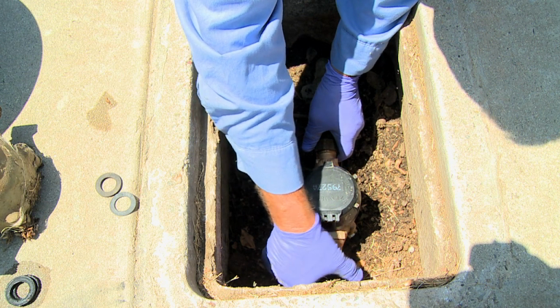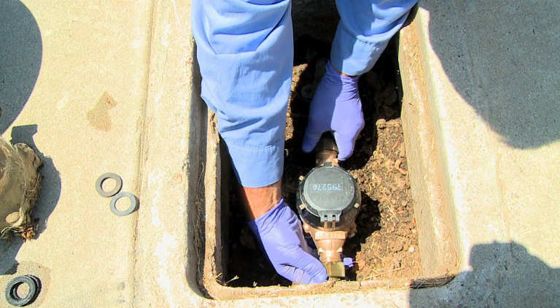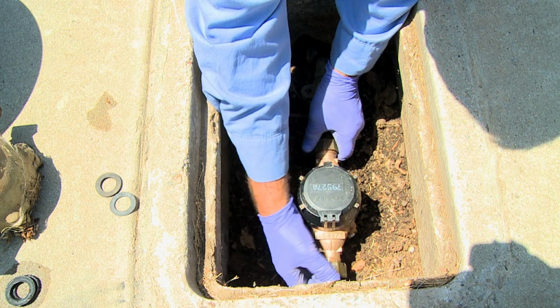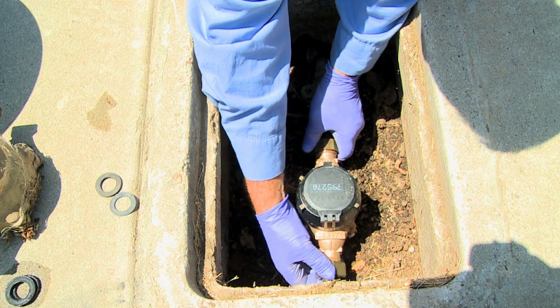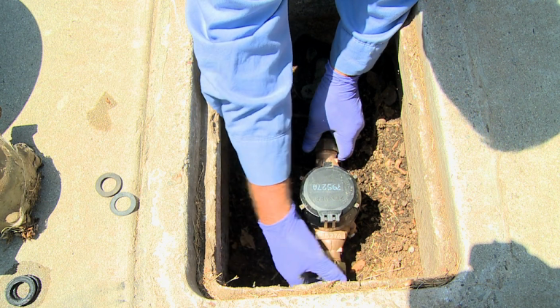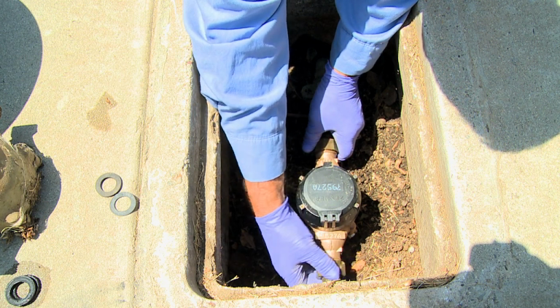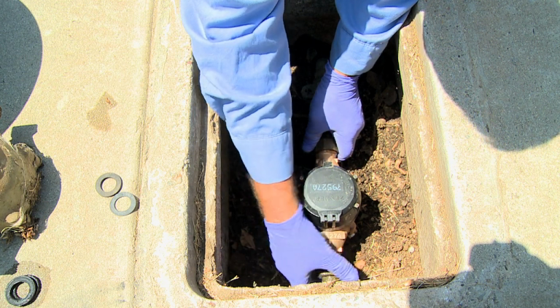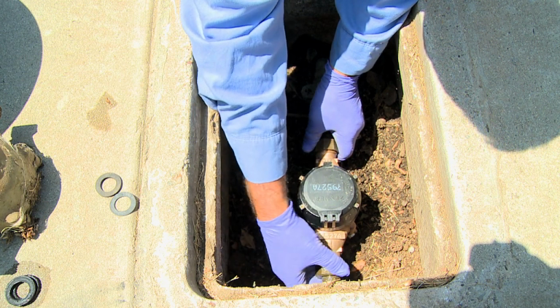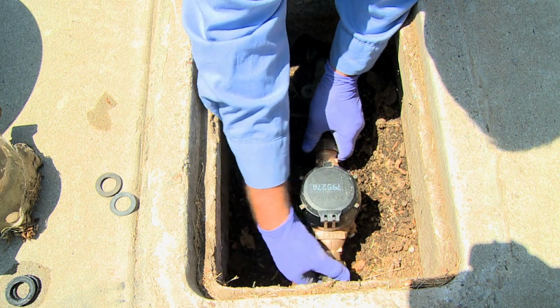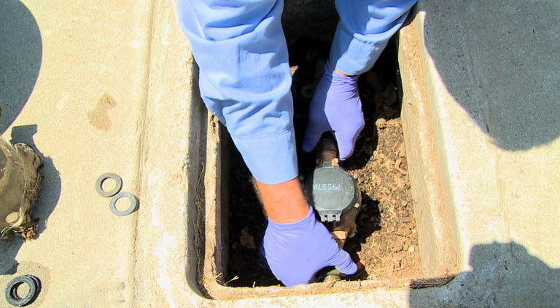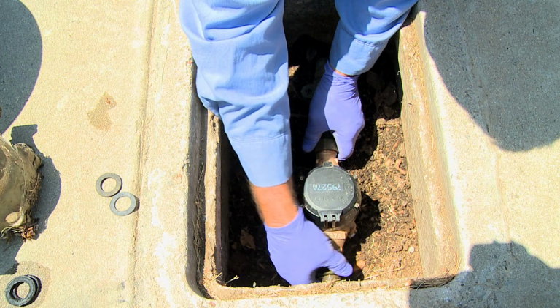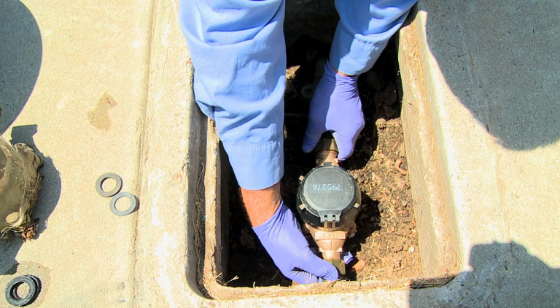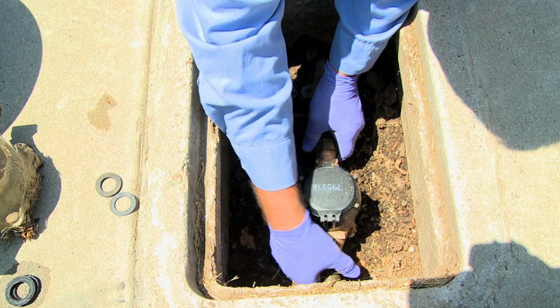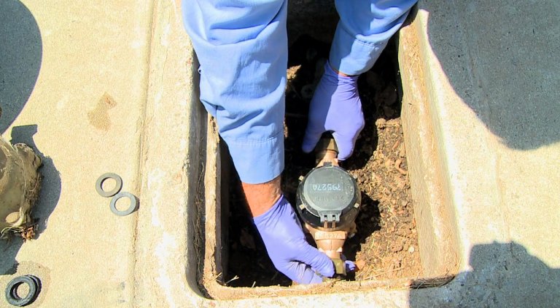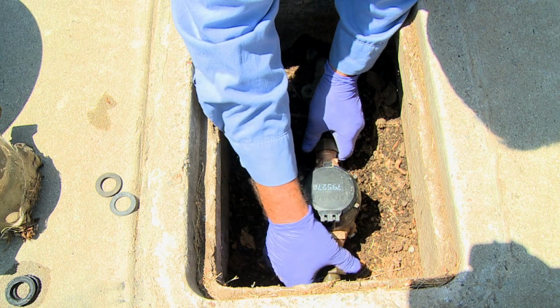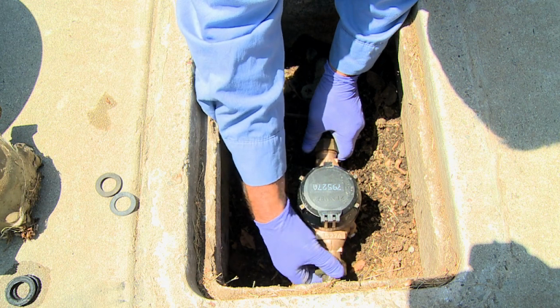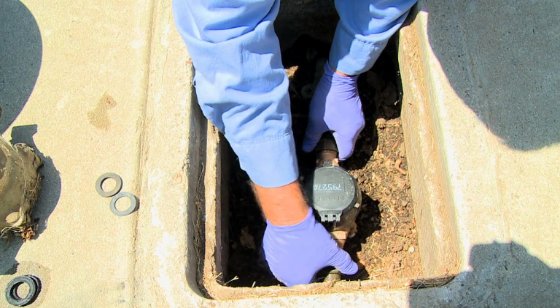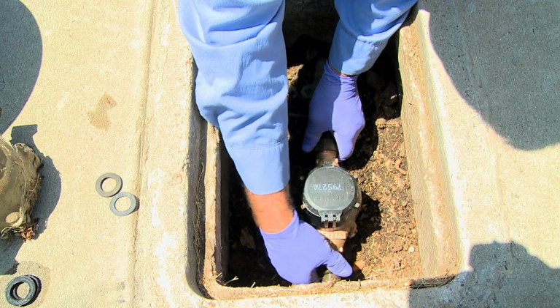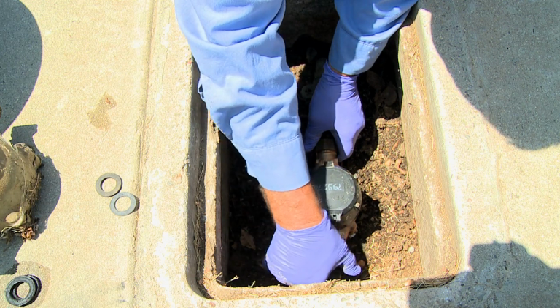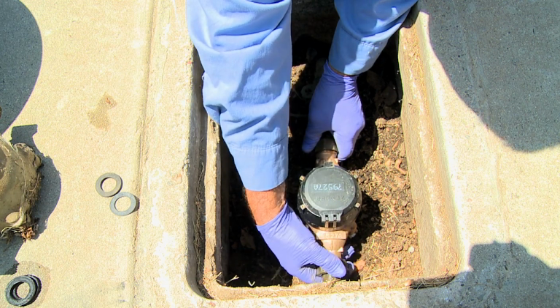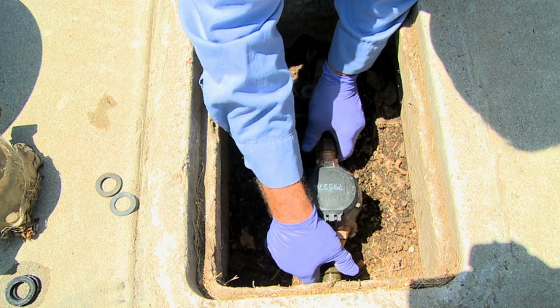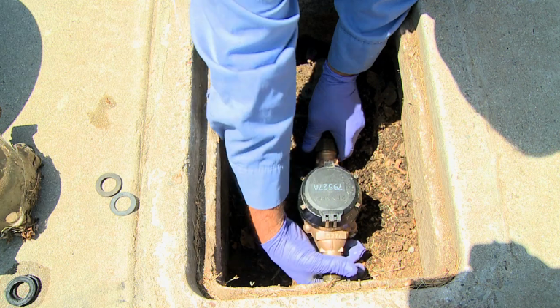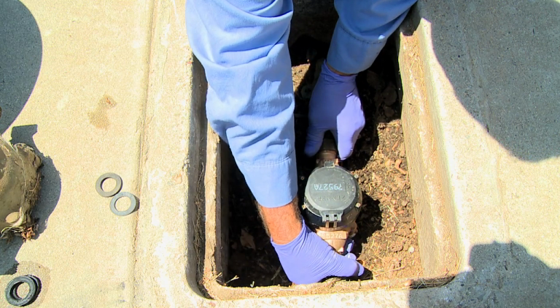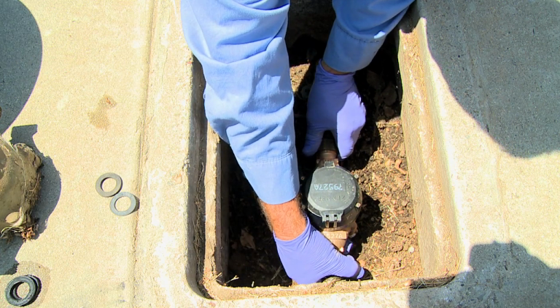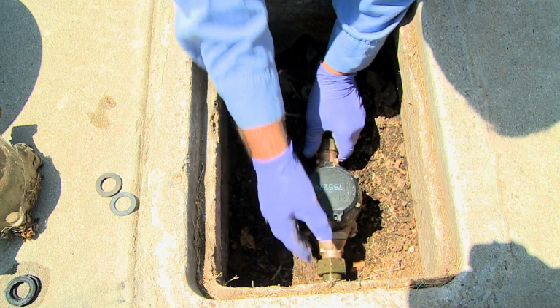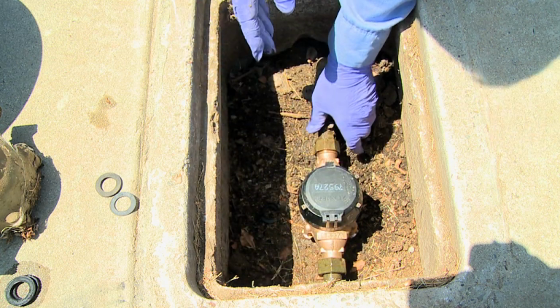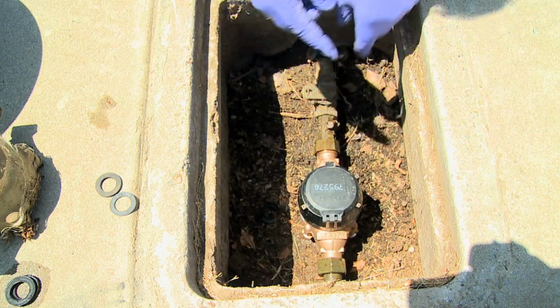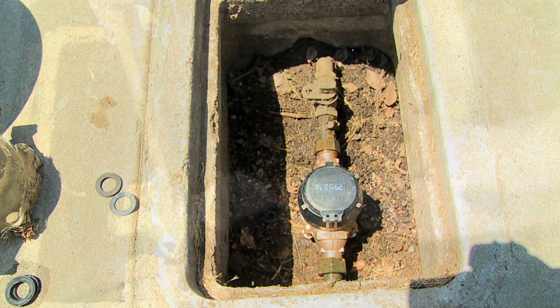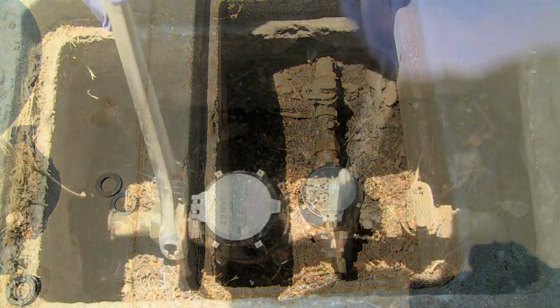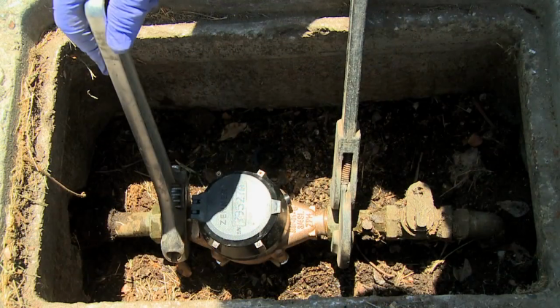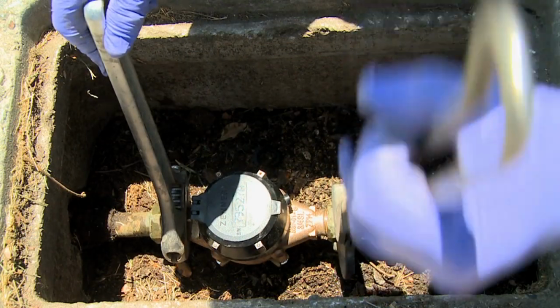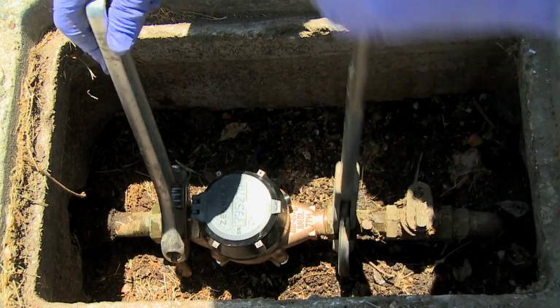Check everything from your faucets to your irrigation system. This will ensure the water bill you receive following your meter replacement does not seem inordinately high, as there may have been some water use on your property not previously accounted for.